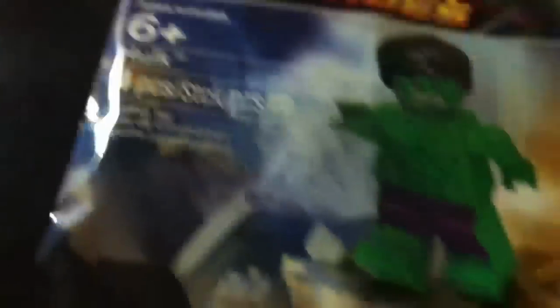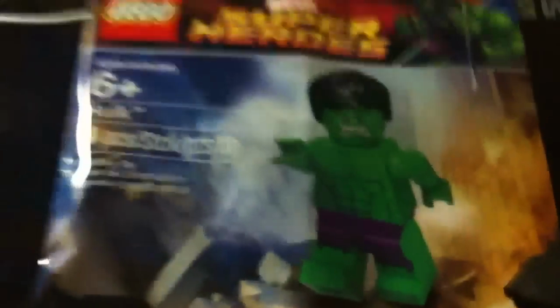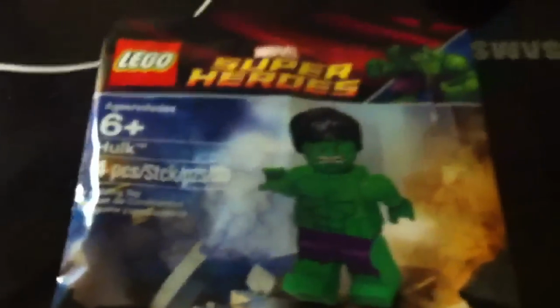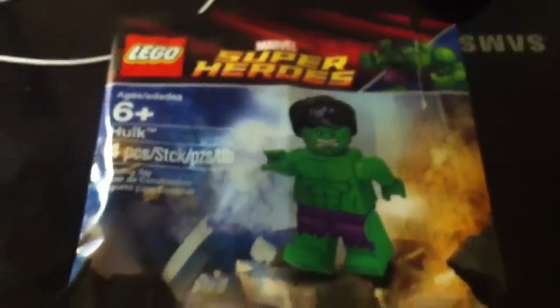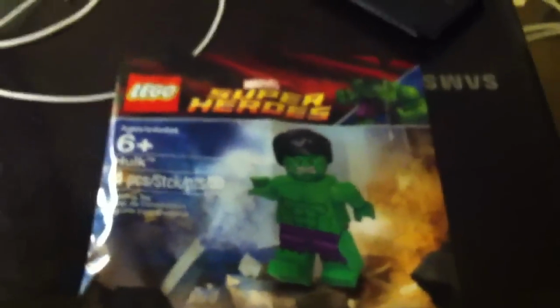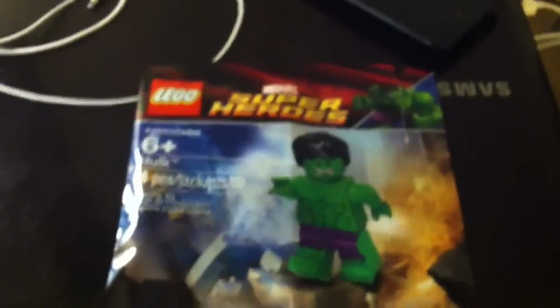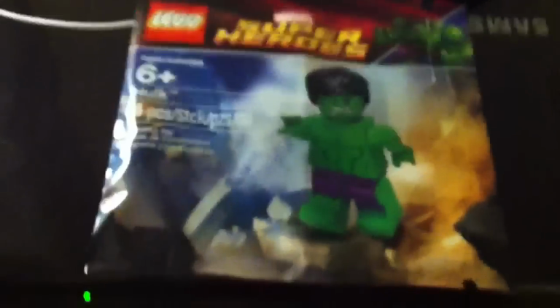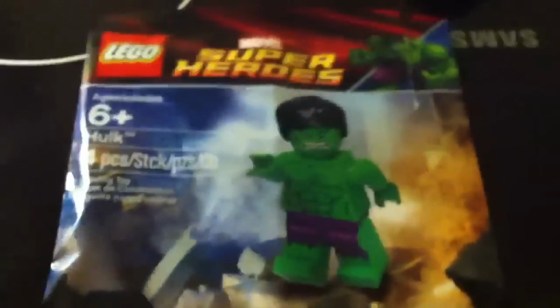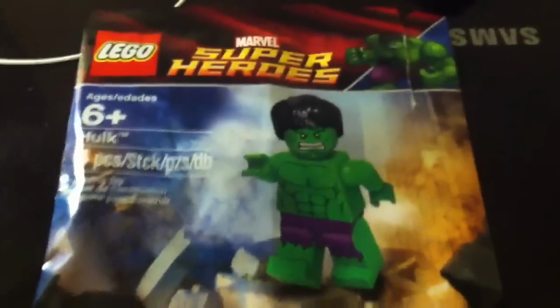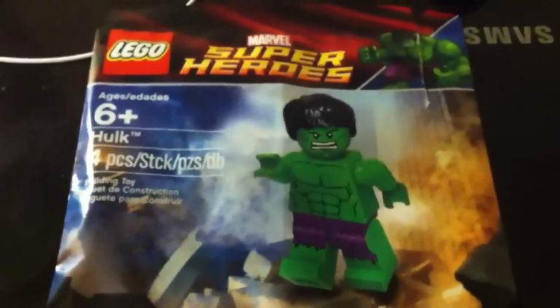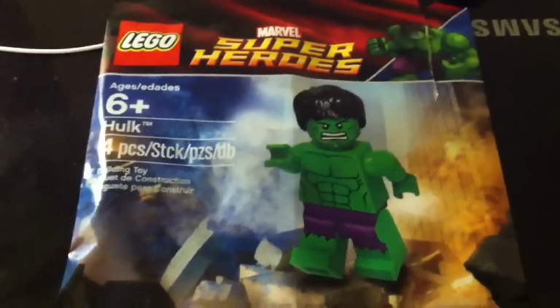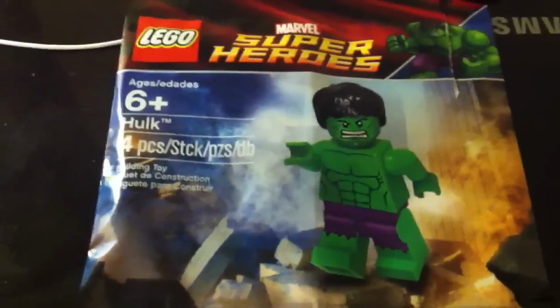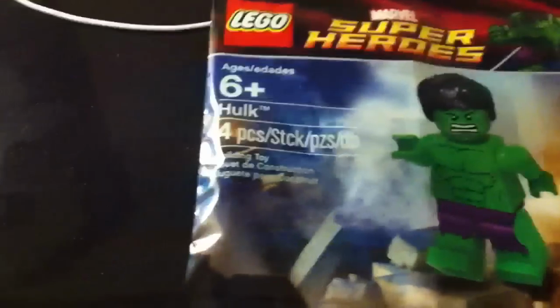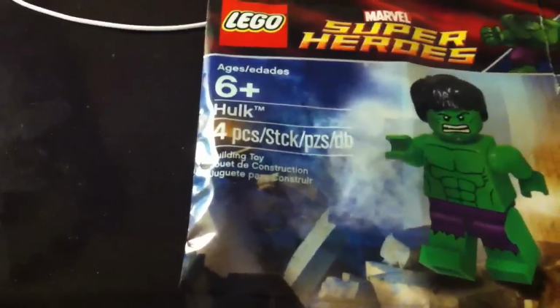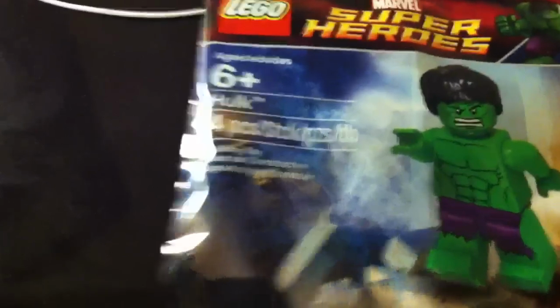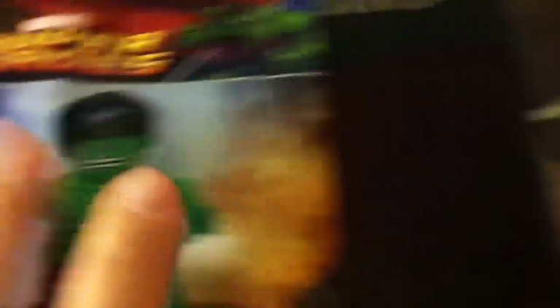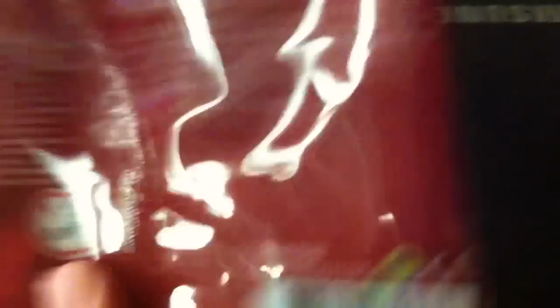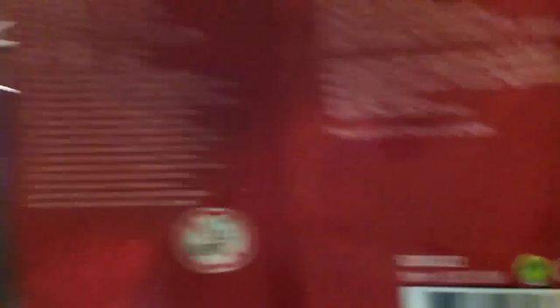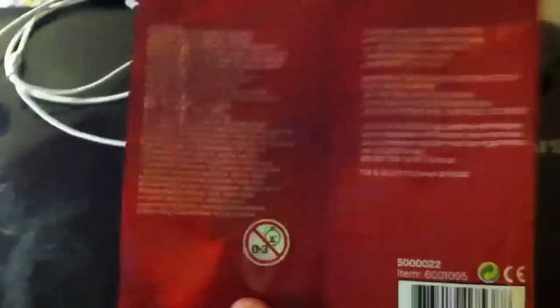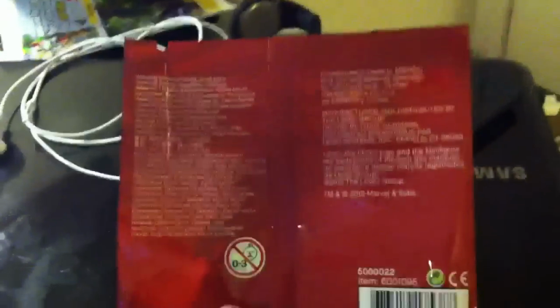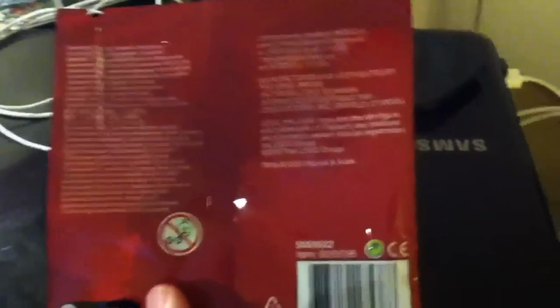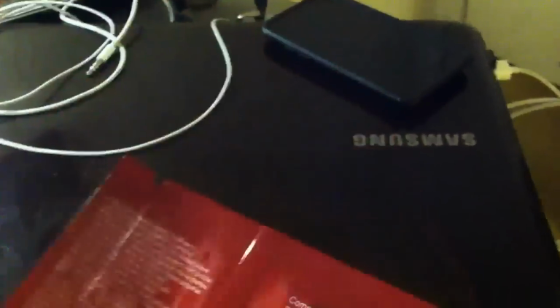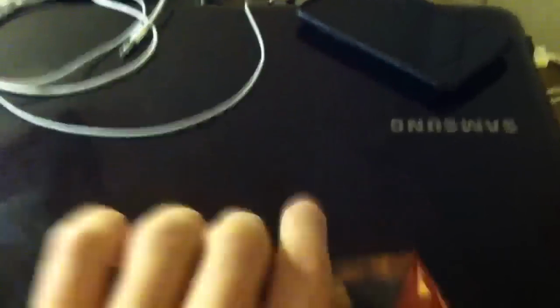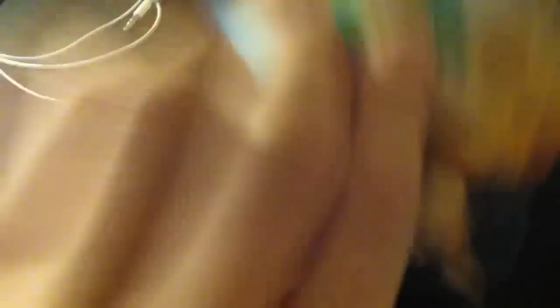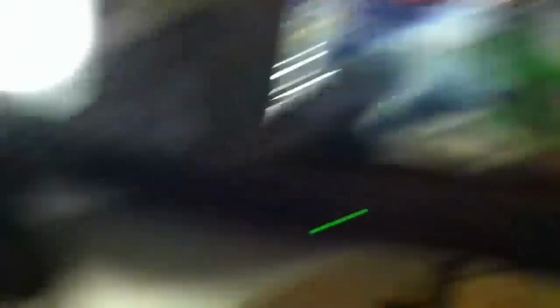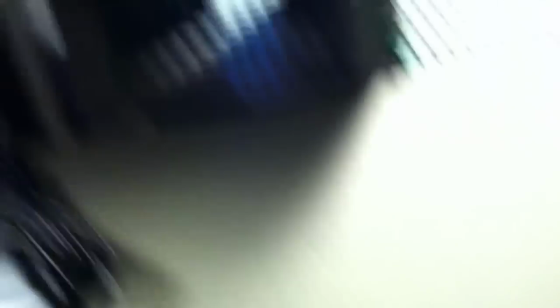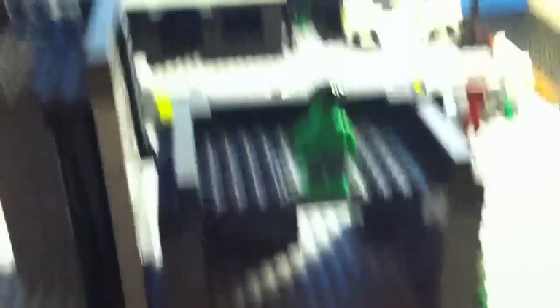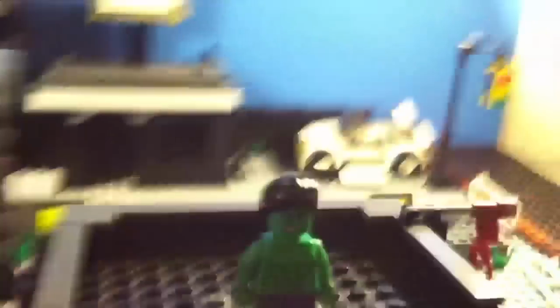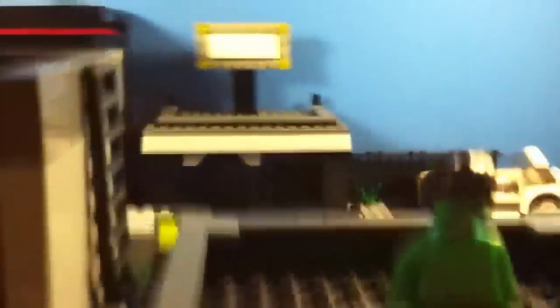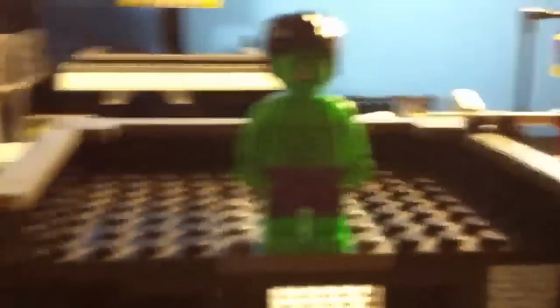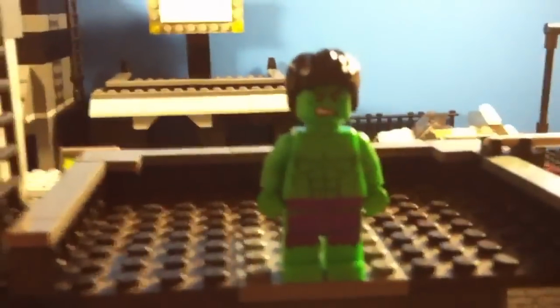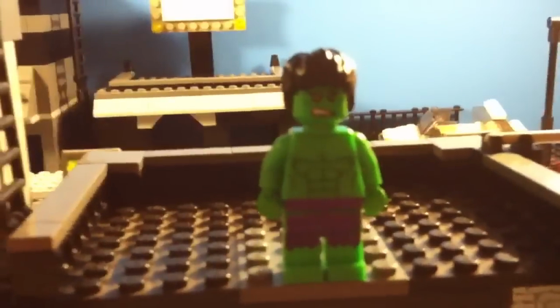That's the little bag it comes in. Four pieces. That's pretty much it. All that, all the back, and that's what you get right there.